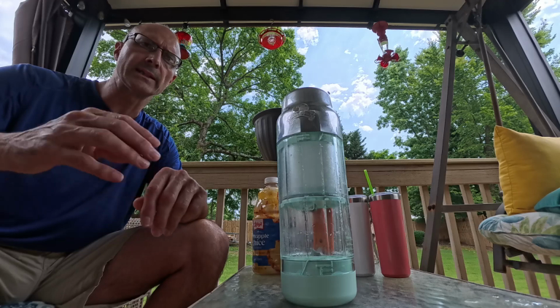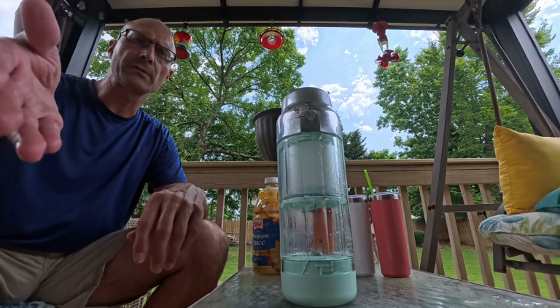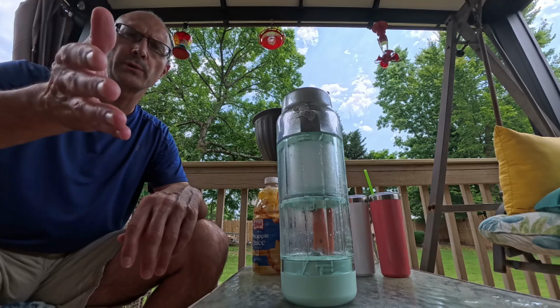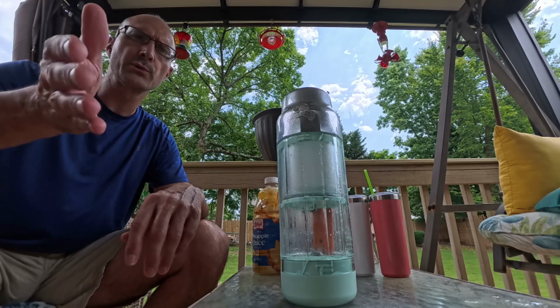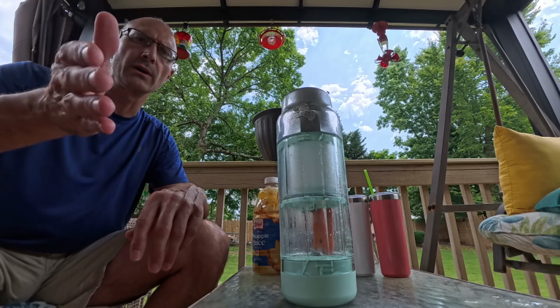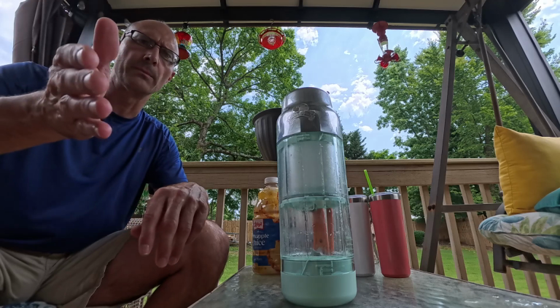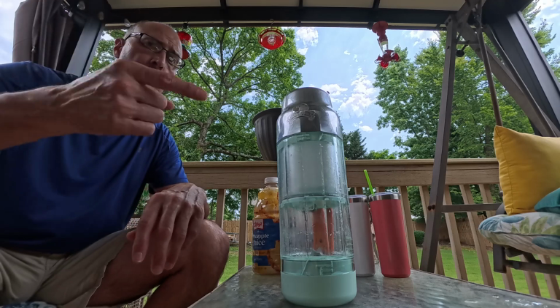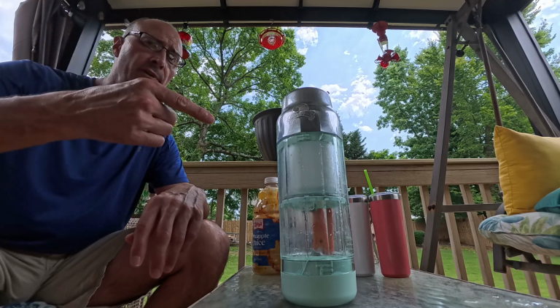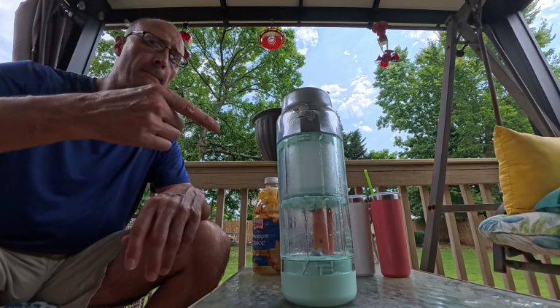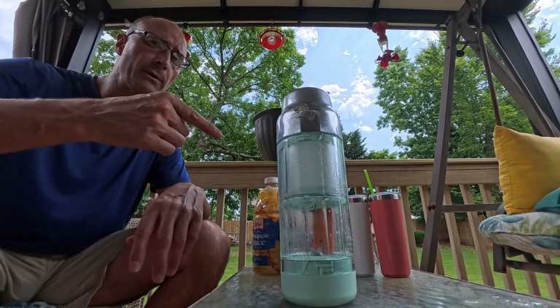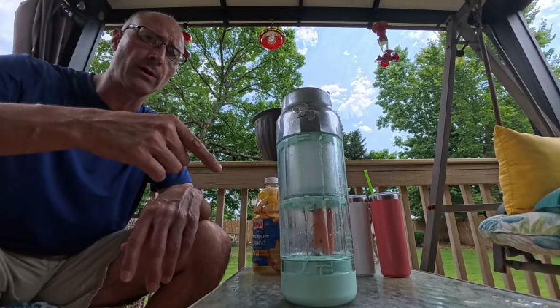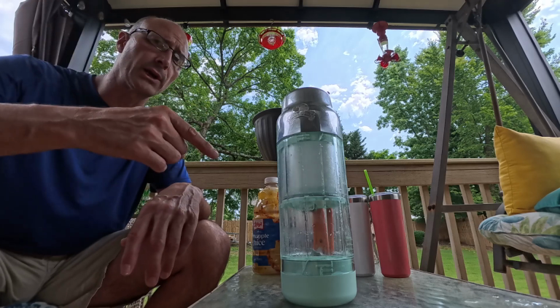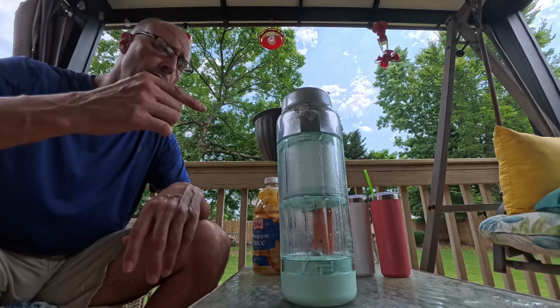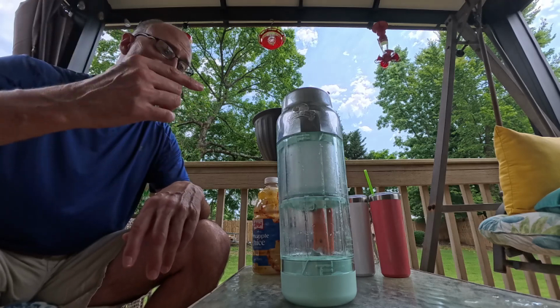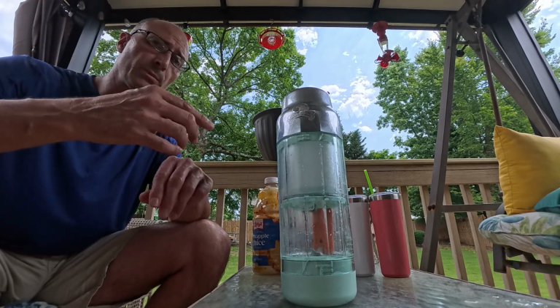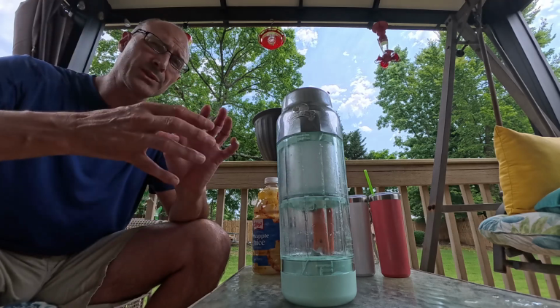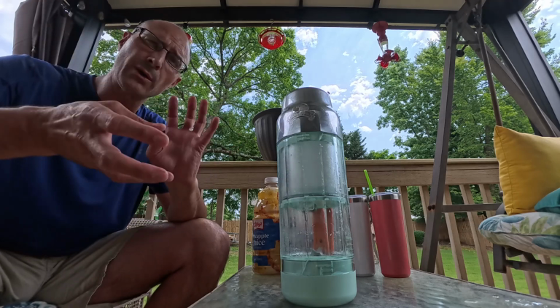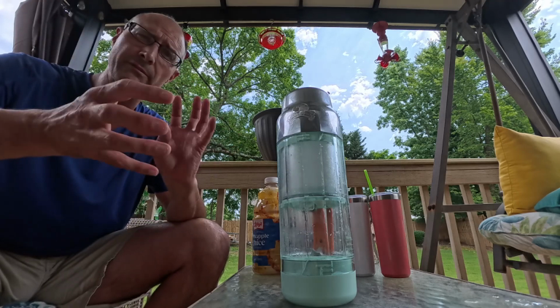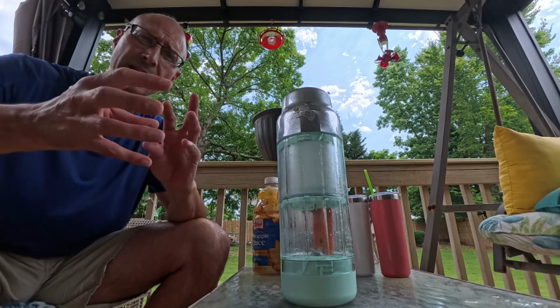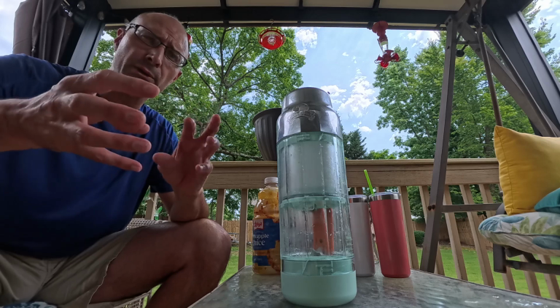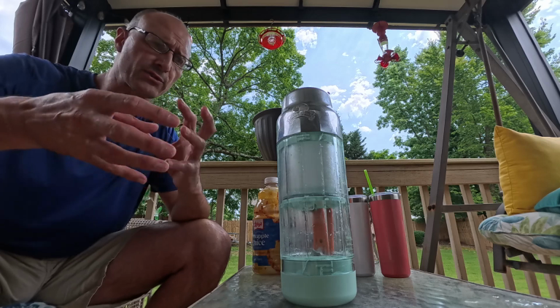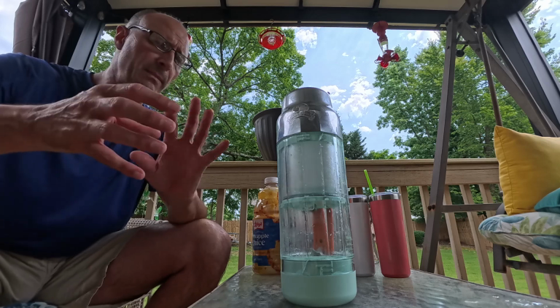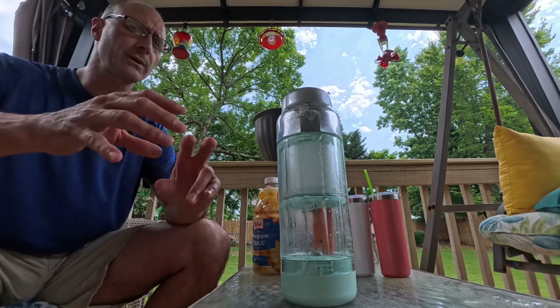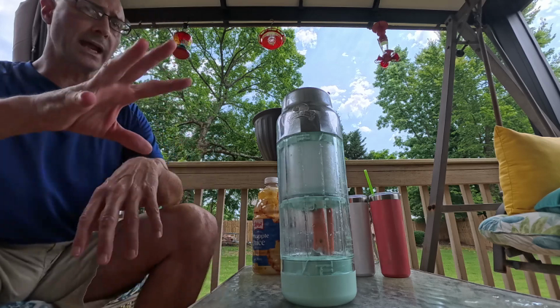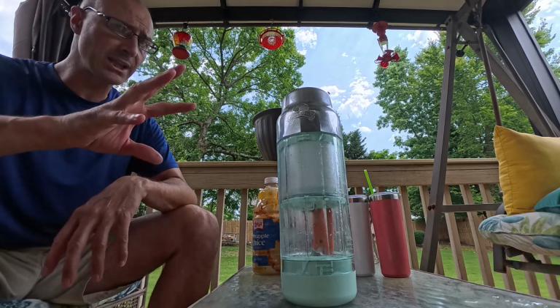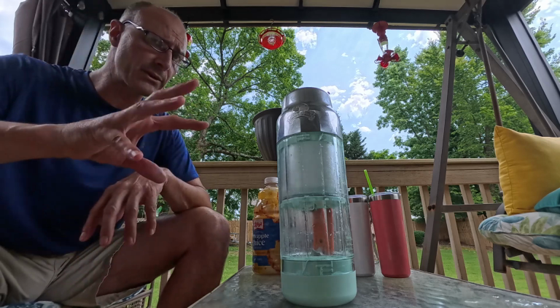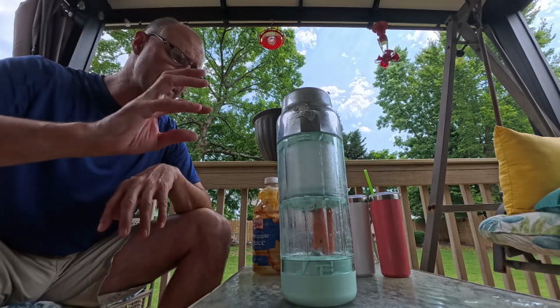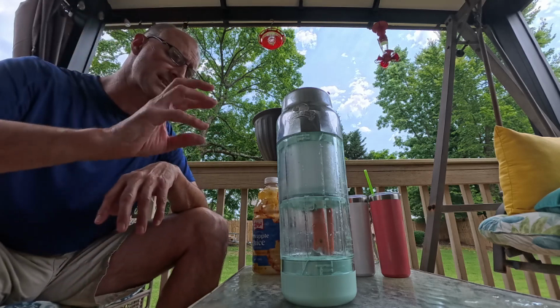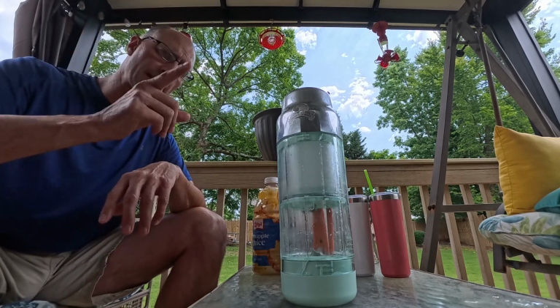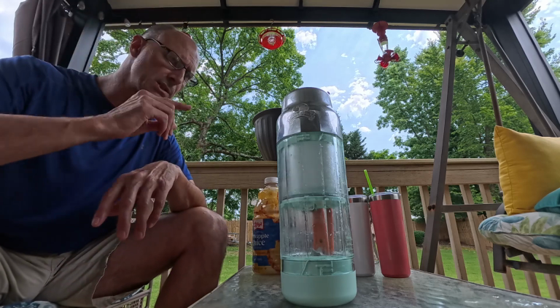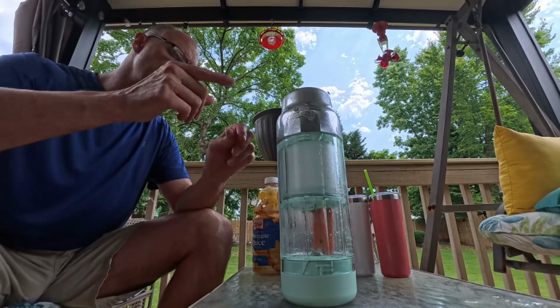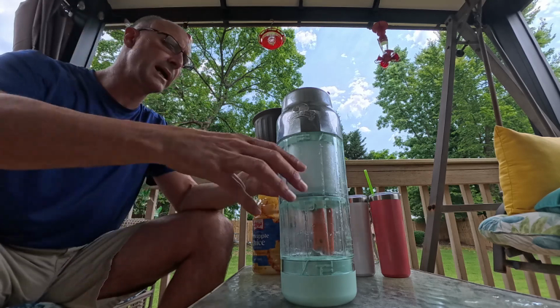Hey, let me give you a quick tour of the Margaritaville Maui On-The-Go Portable. They call it kind of a blender or drink maker. It's not a blender necessarily, and I'm going to show you why.